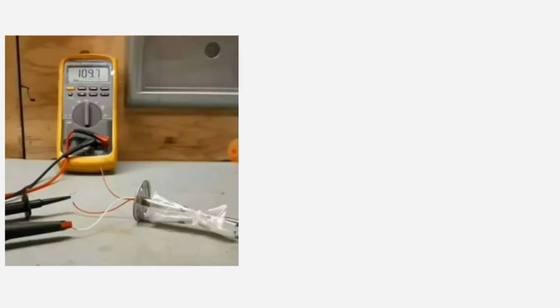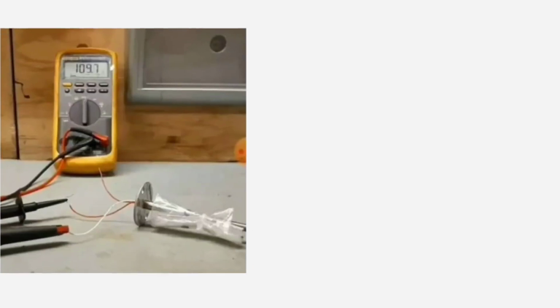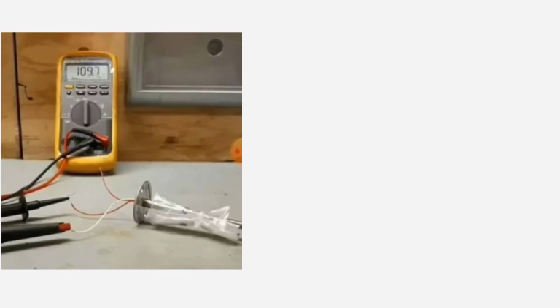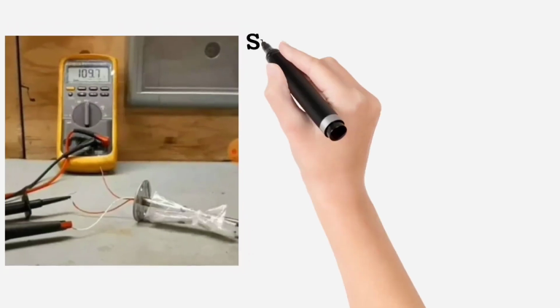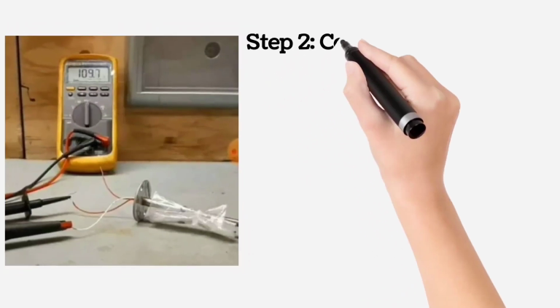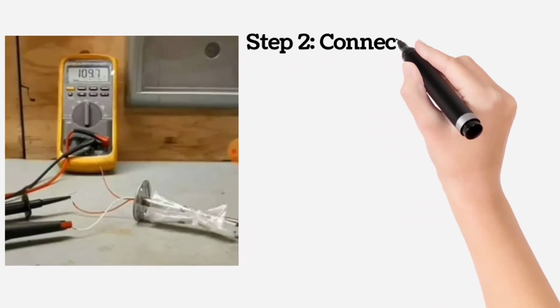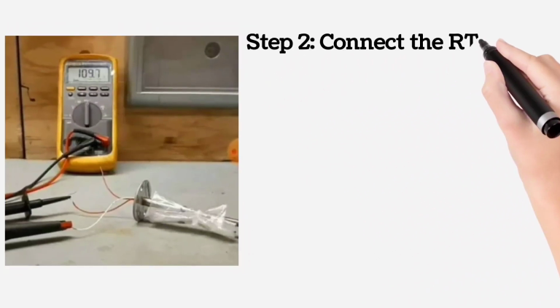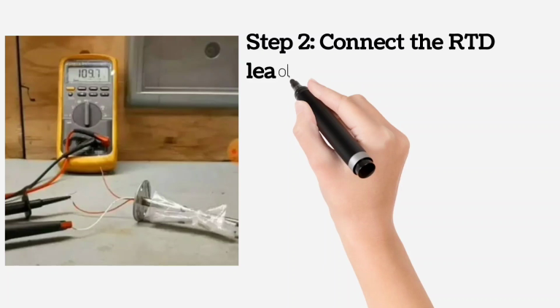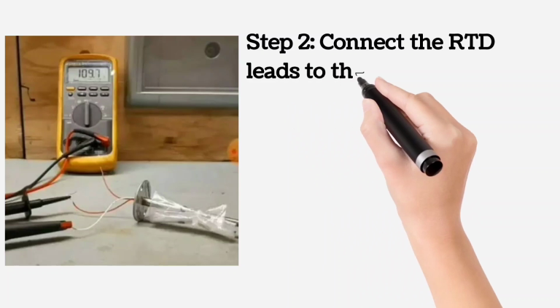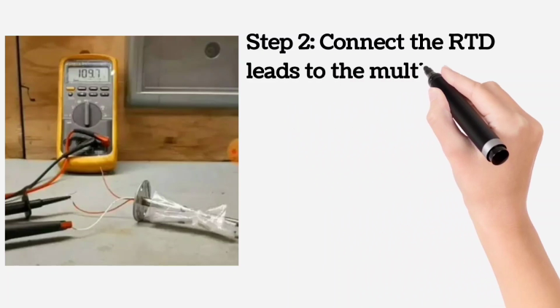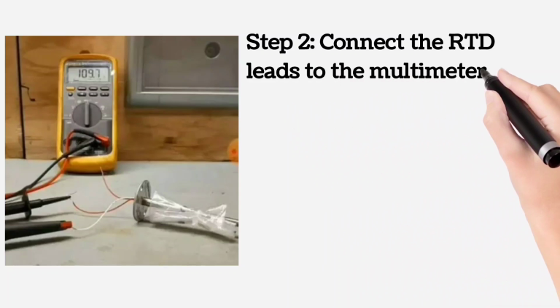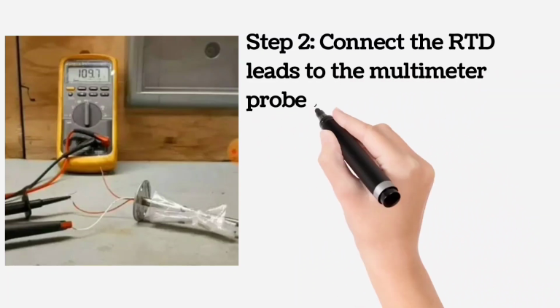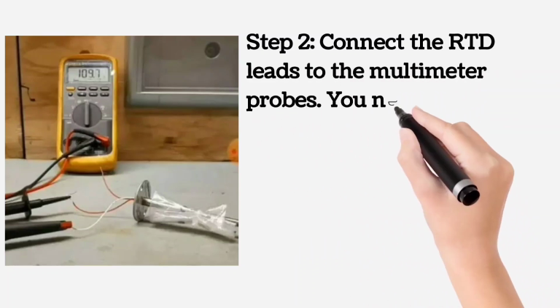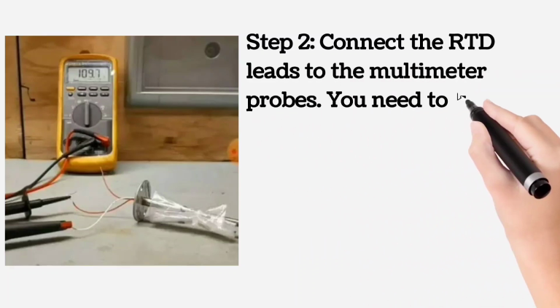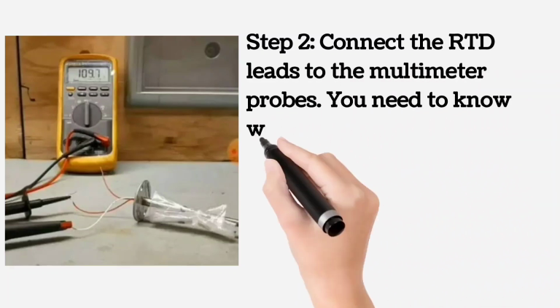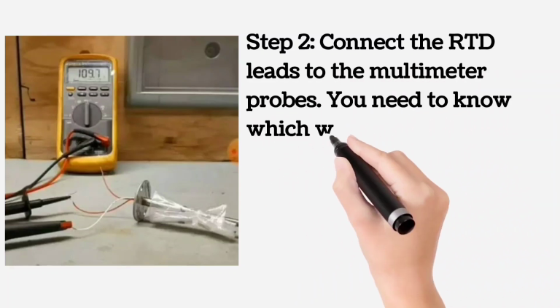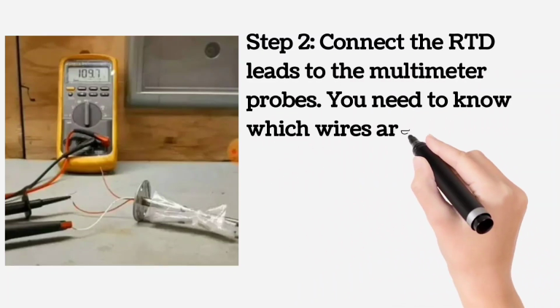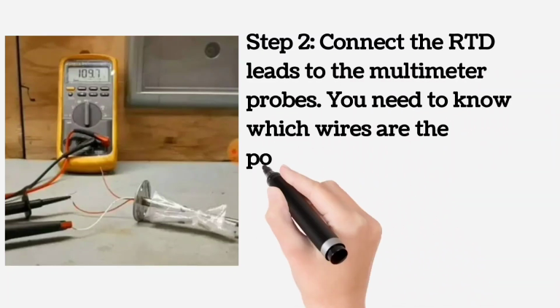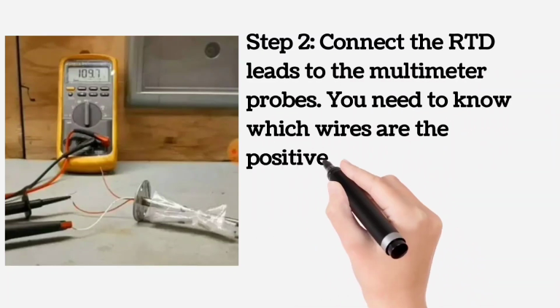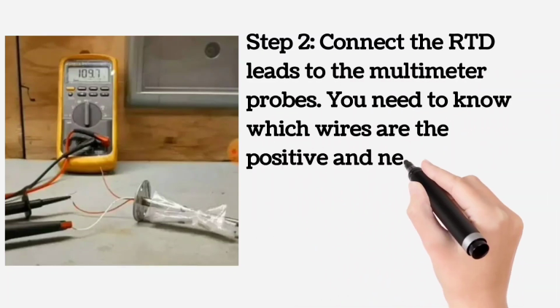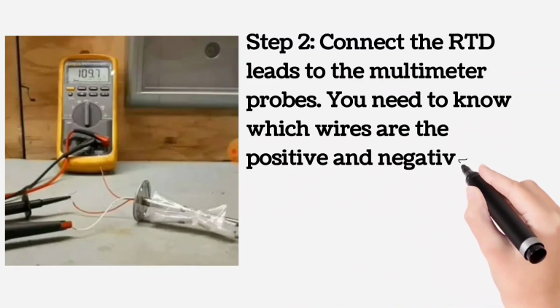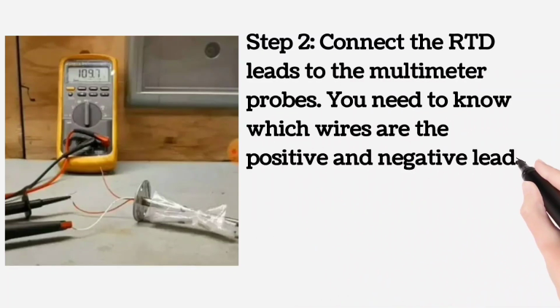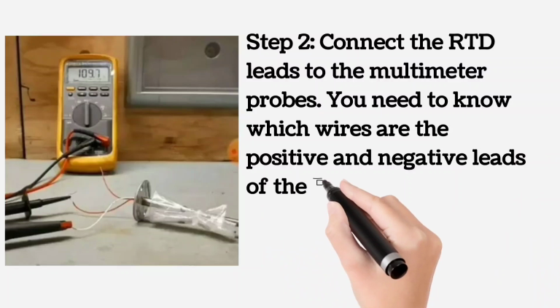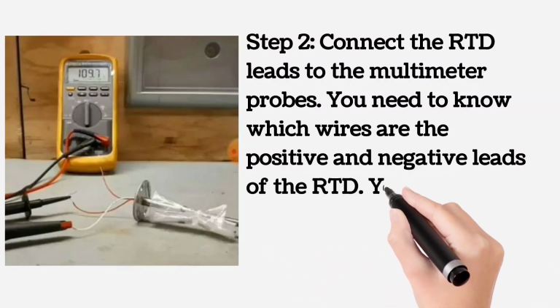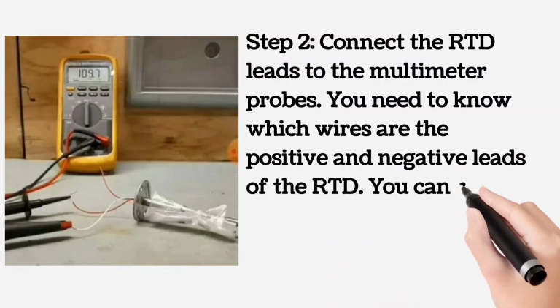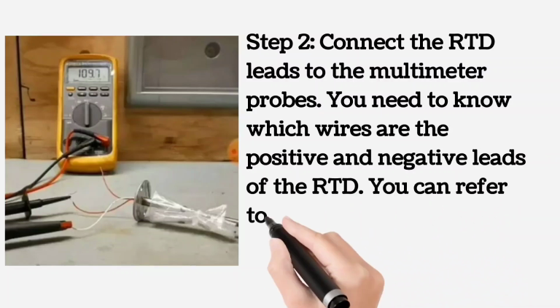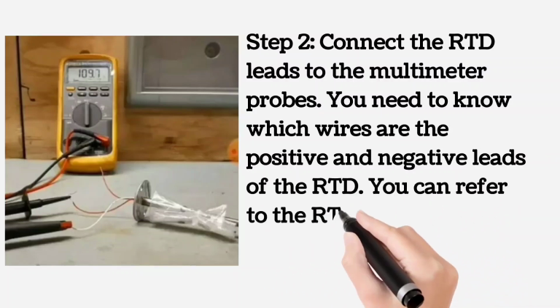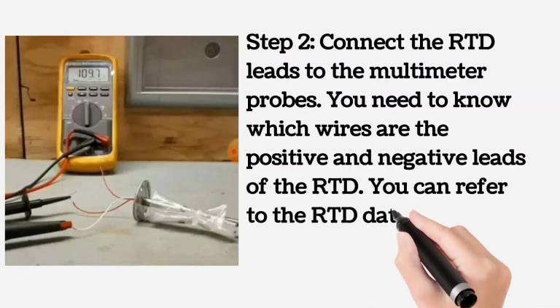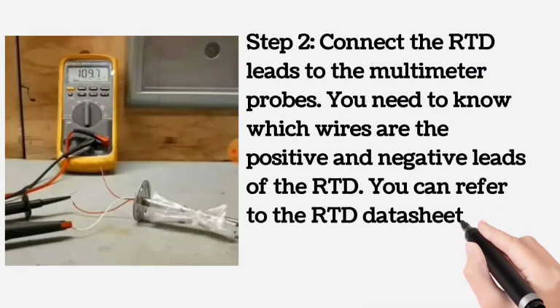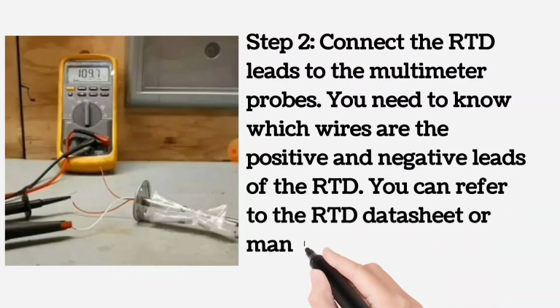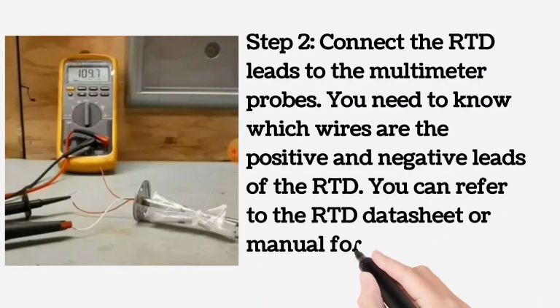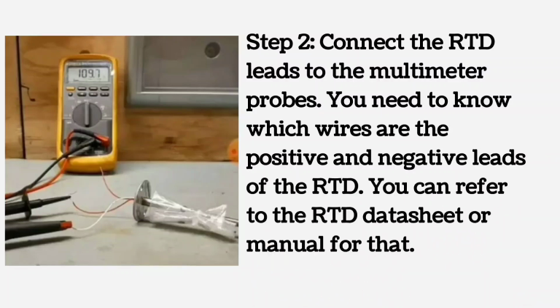Step 2. Connect the RTD leads to the multimeter probes. You need to know which wires are the positive and negative leads of the RTD. You can refer to the RTD datasheet or manual for that.